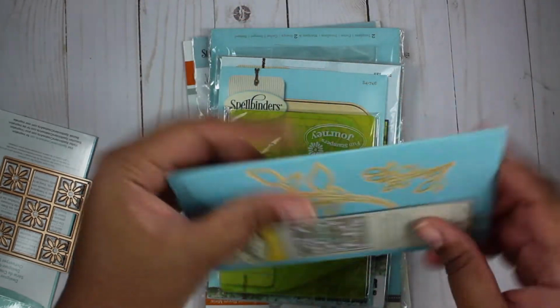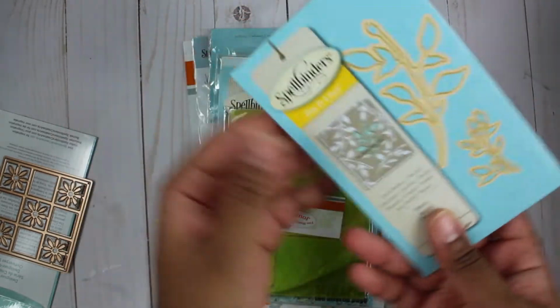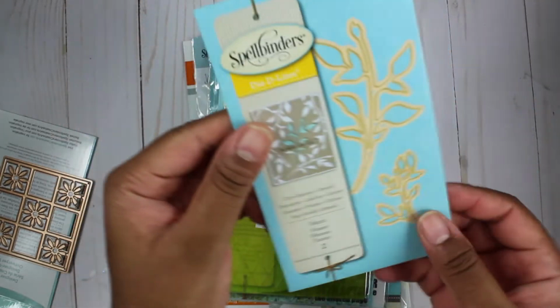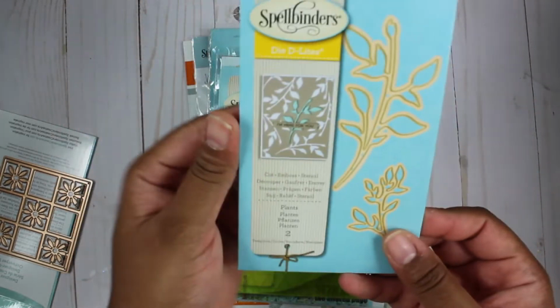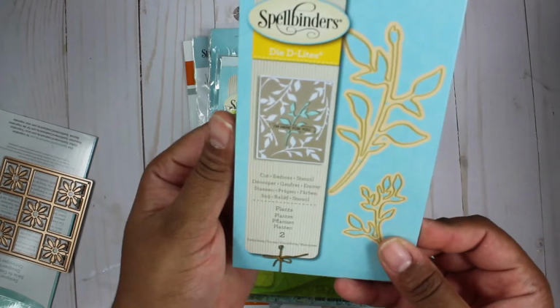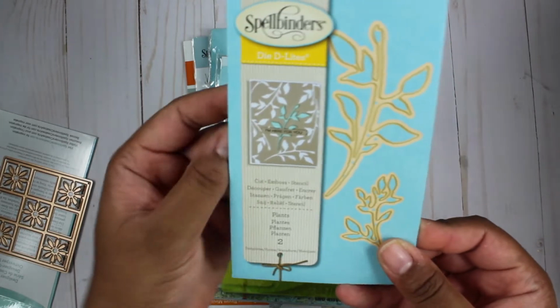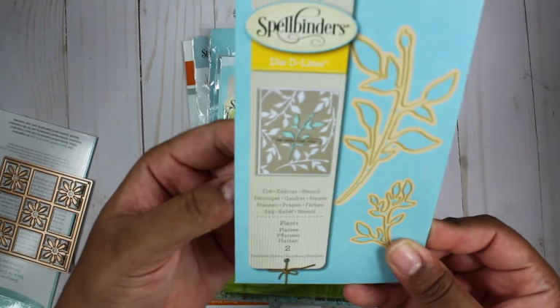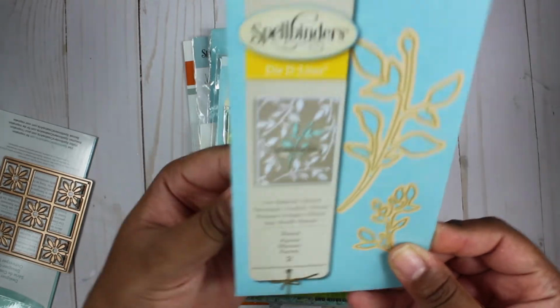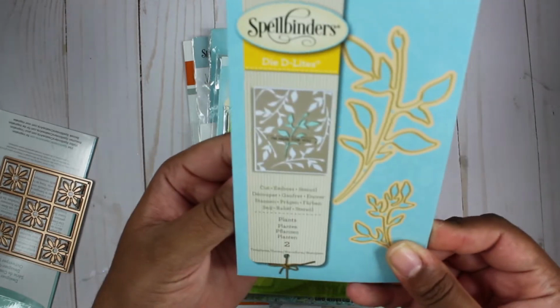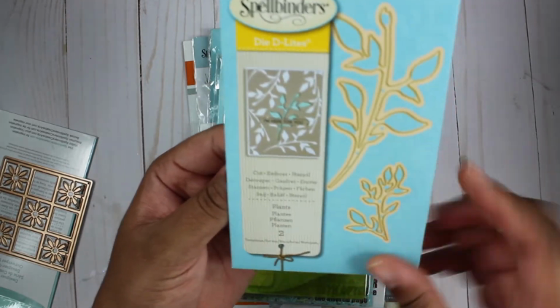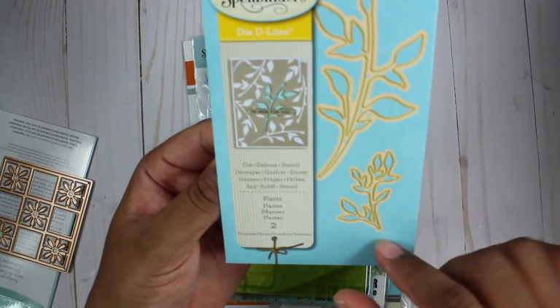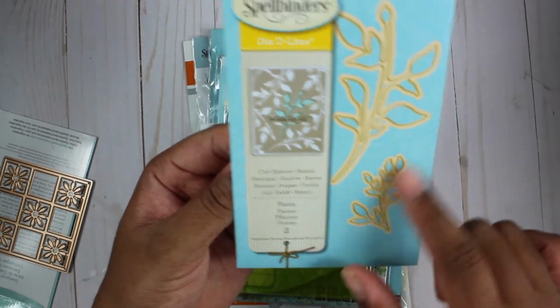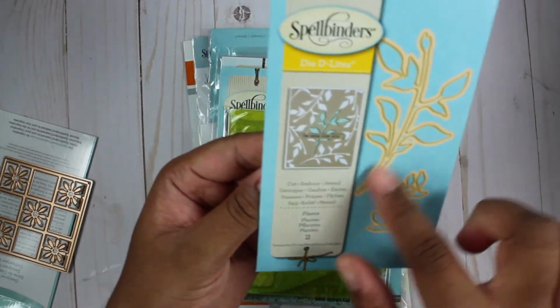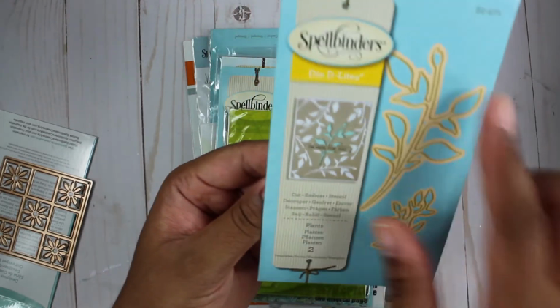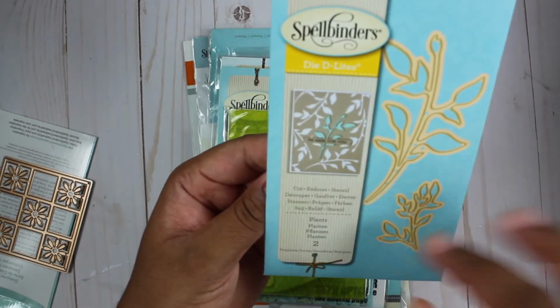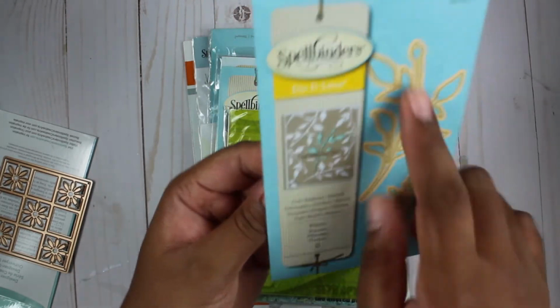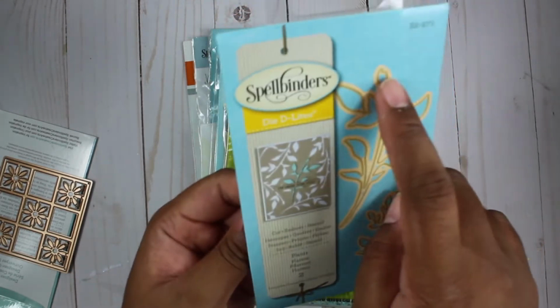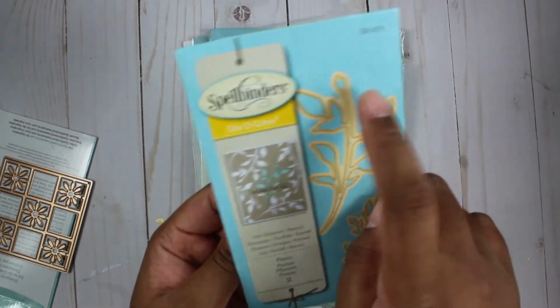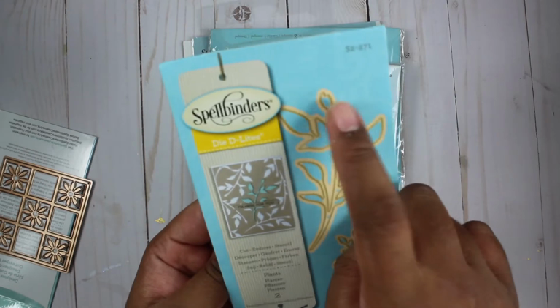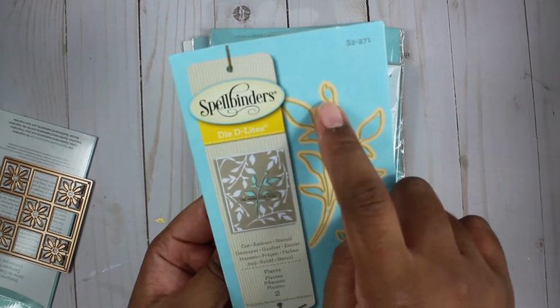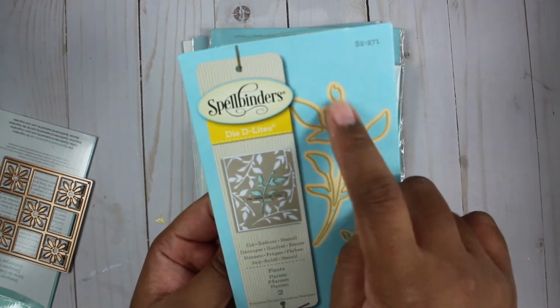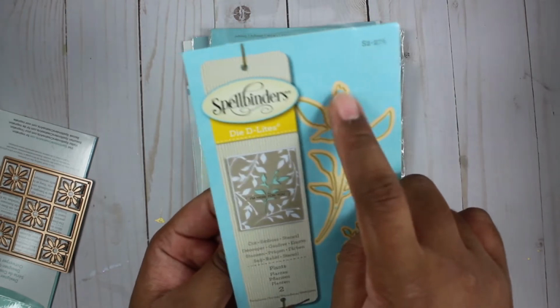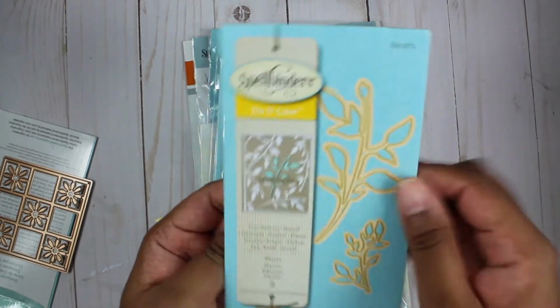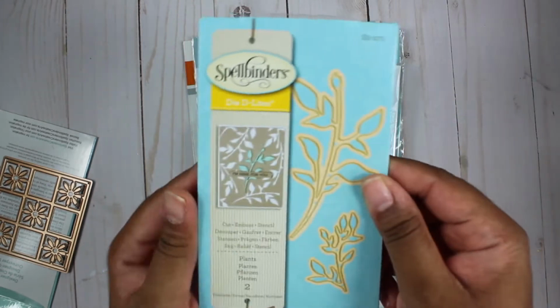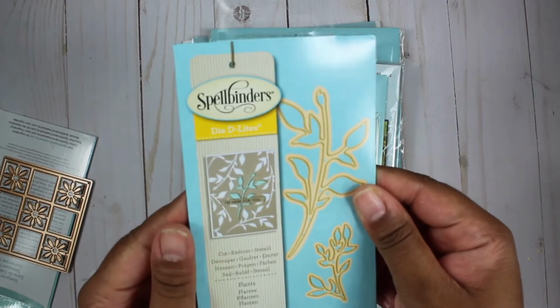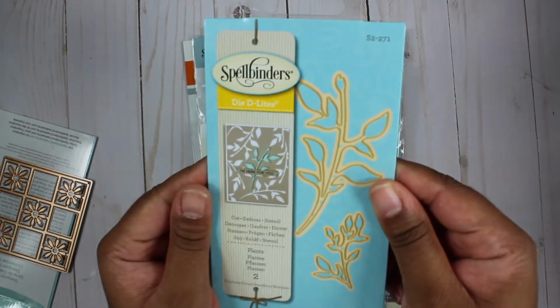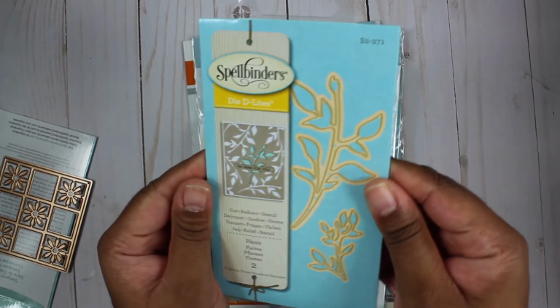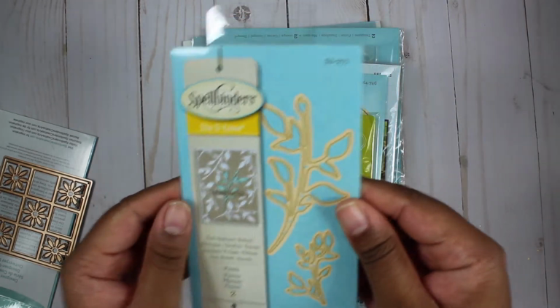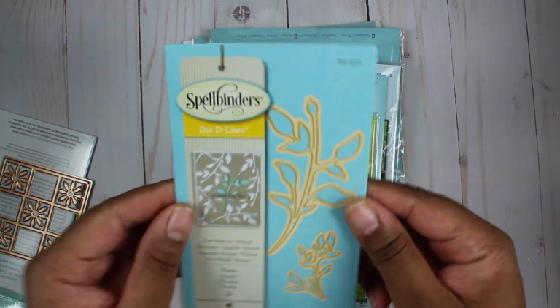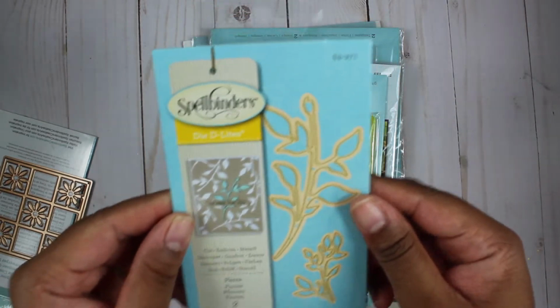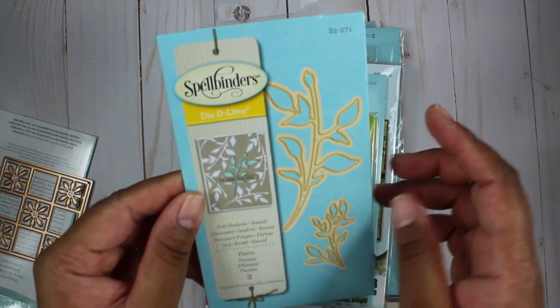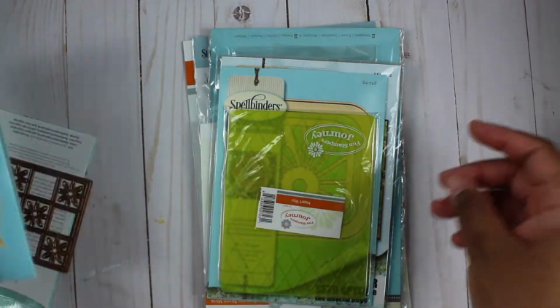Next we have some plants, and it looks like it's mainly leaves. It could possibly be like a rosebud, but it's pretty tiny. And that's two pieces.